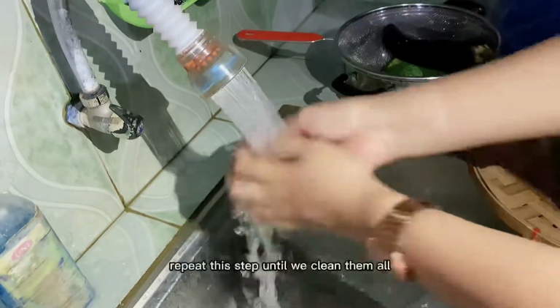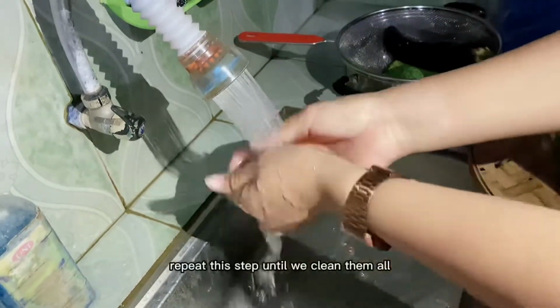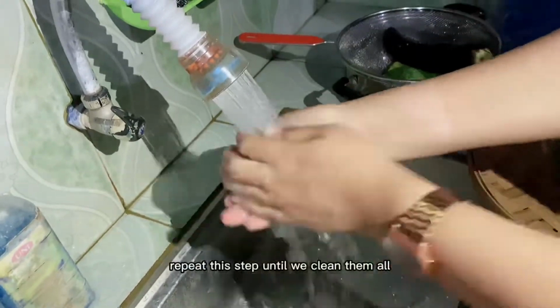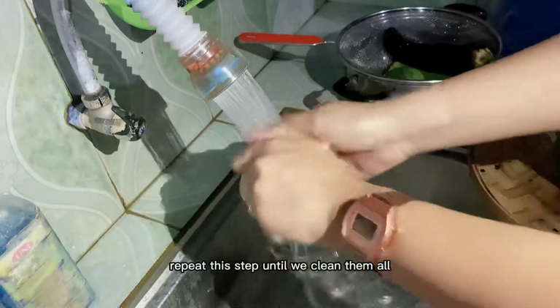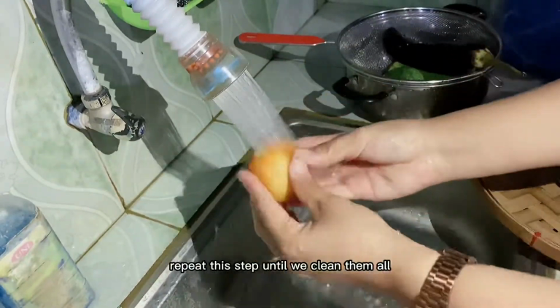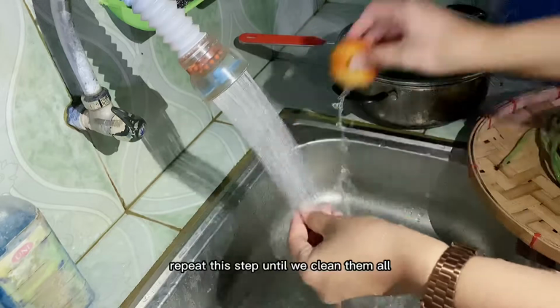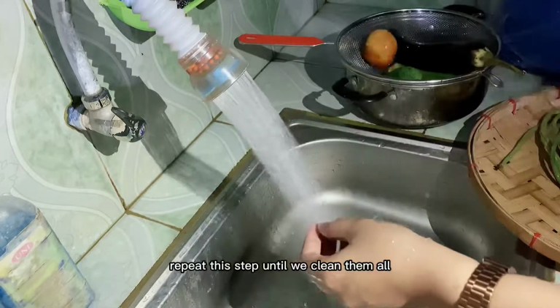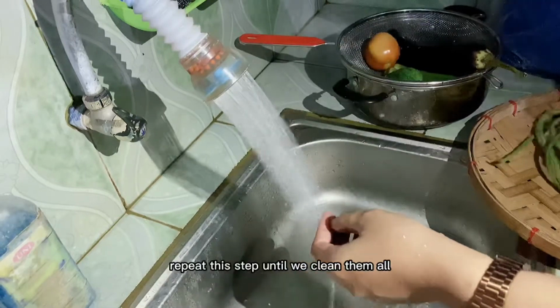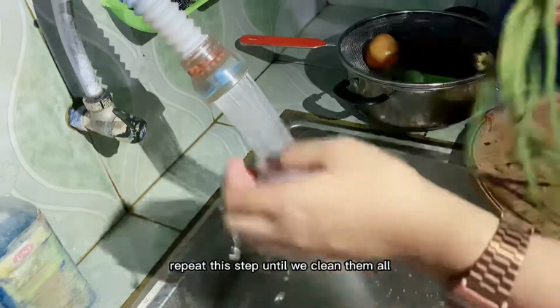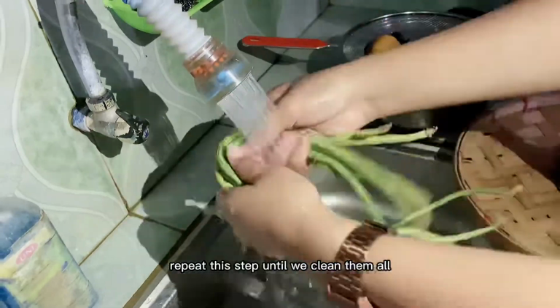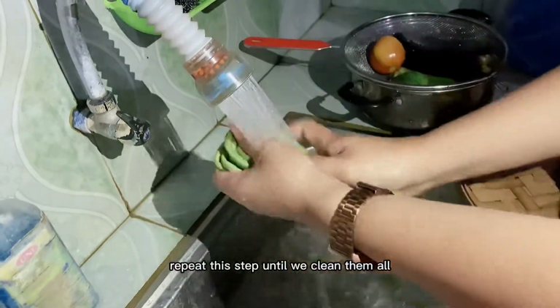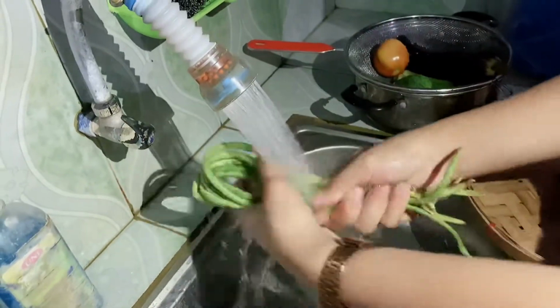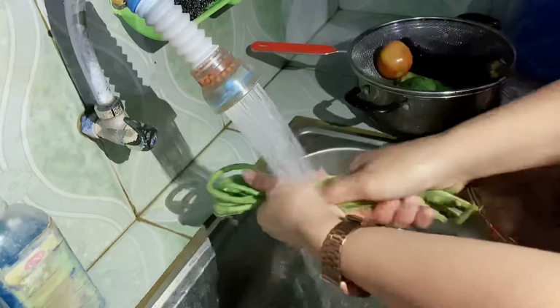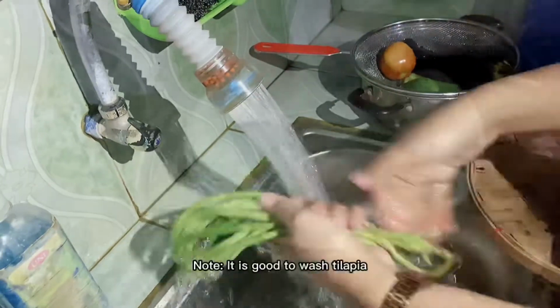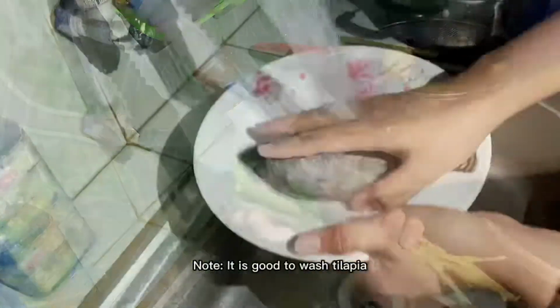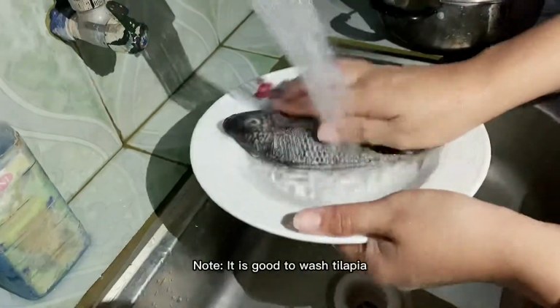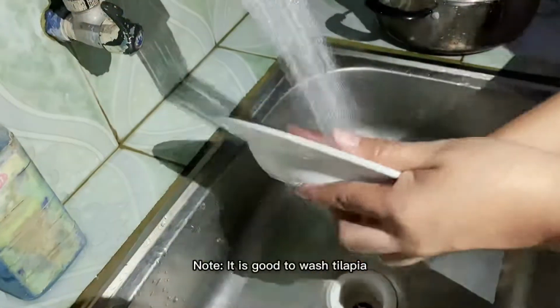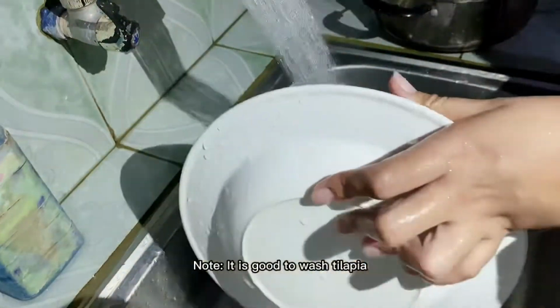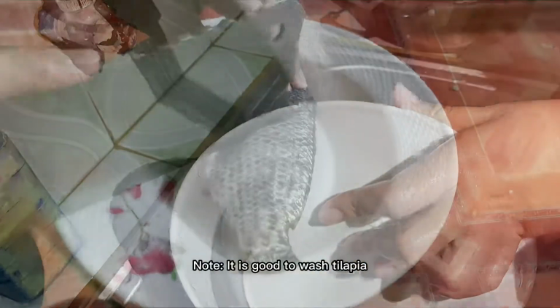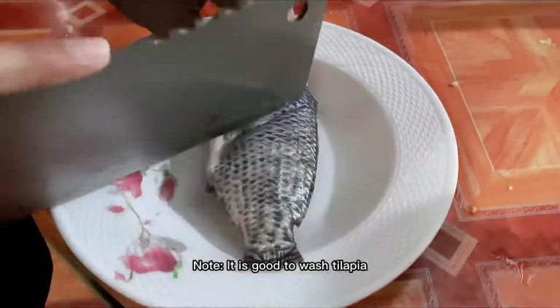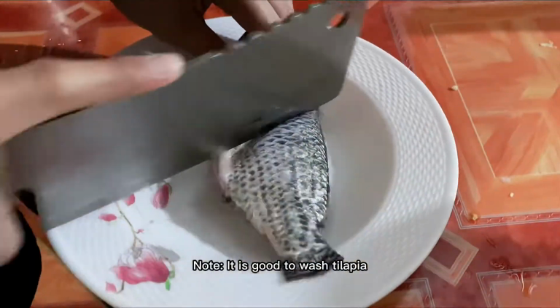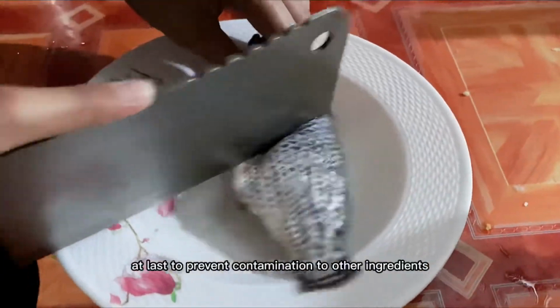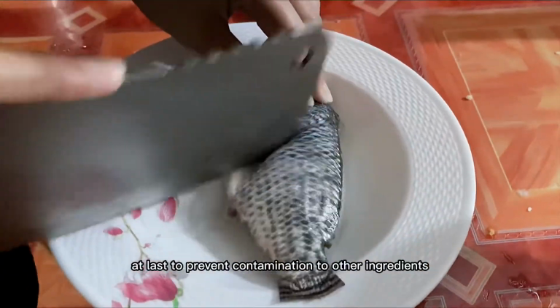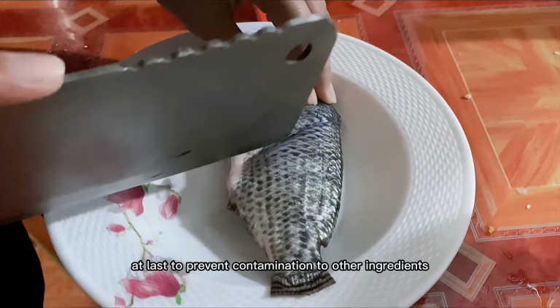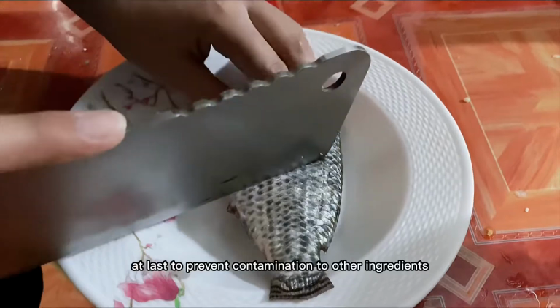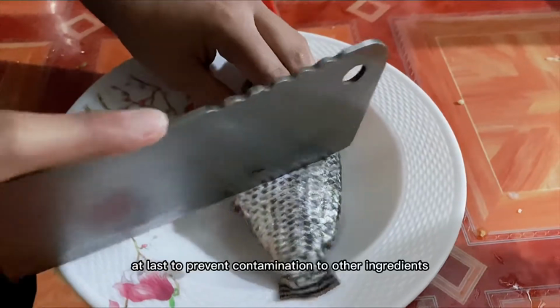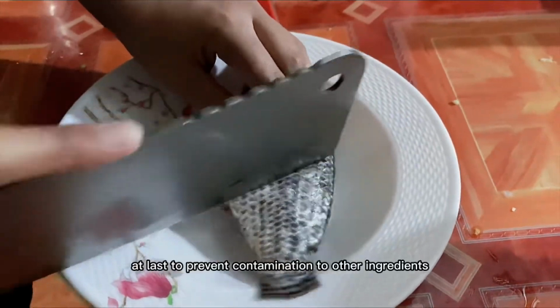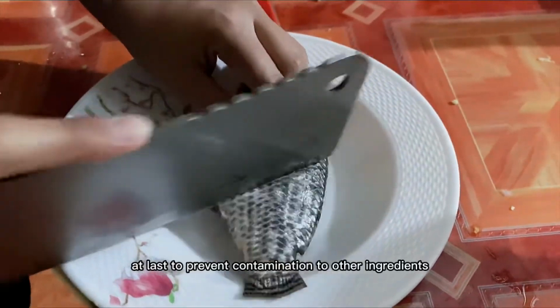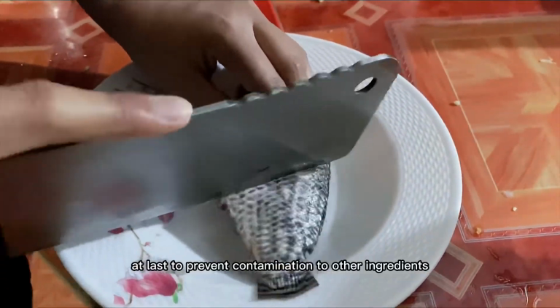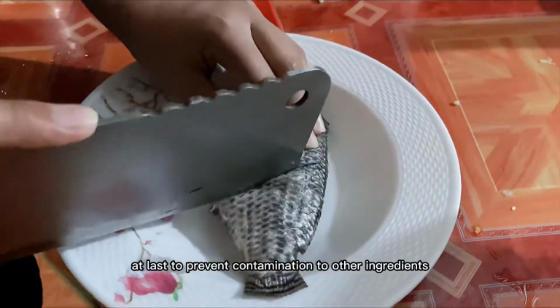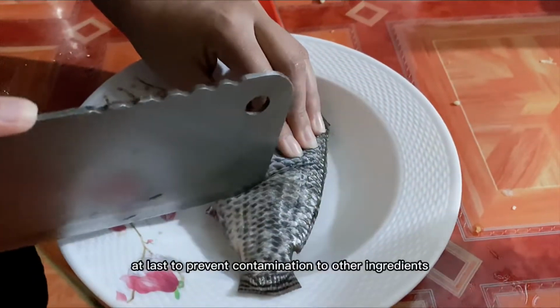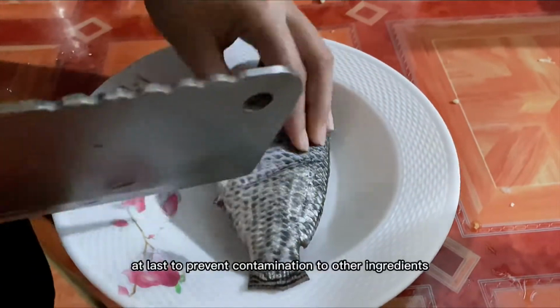Repeat this step until we clean them all. Note: it is good to wash the tilapia last to prevent contamination to the other ingredients.